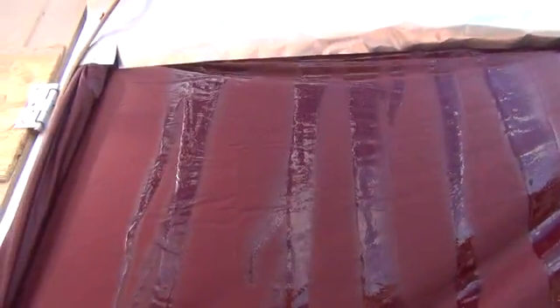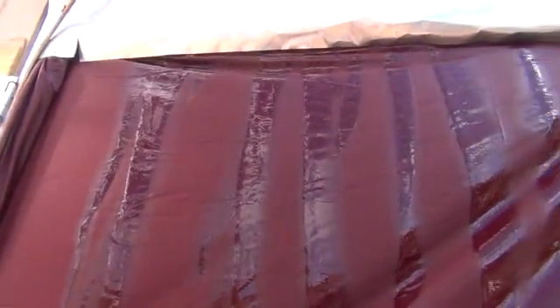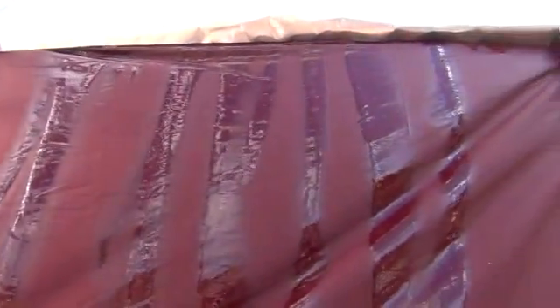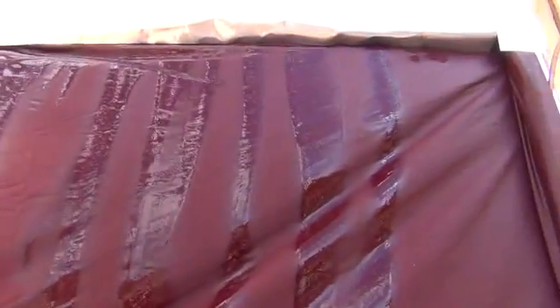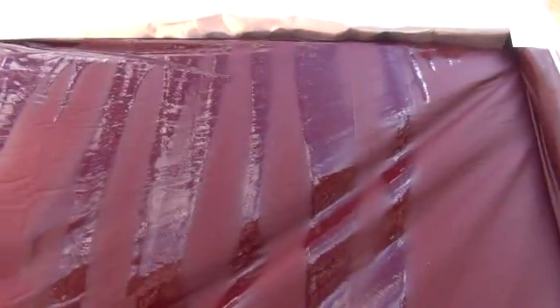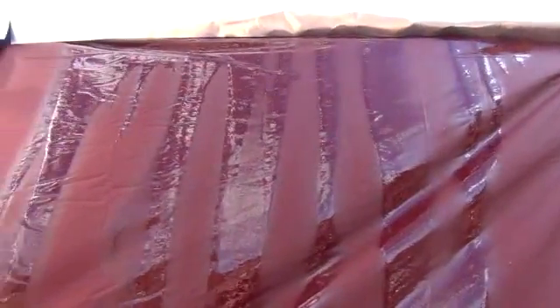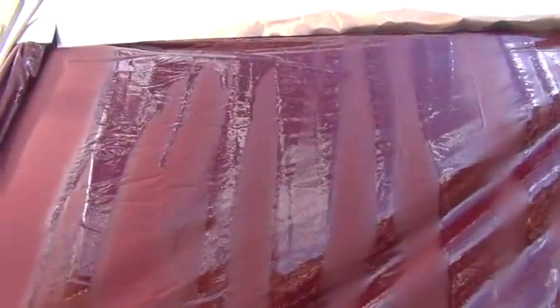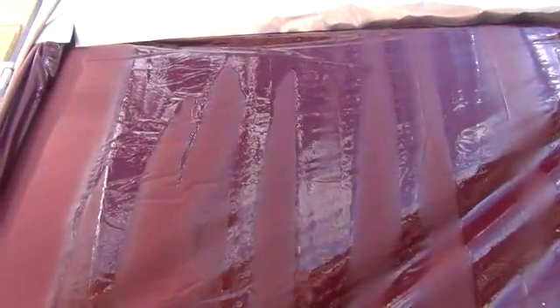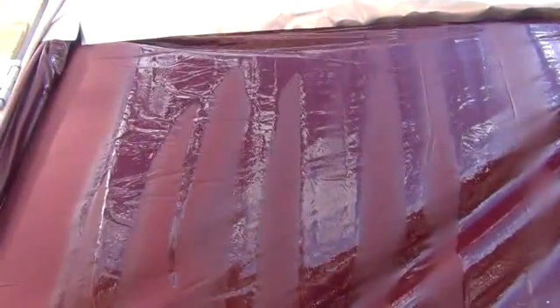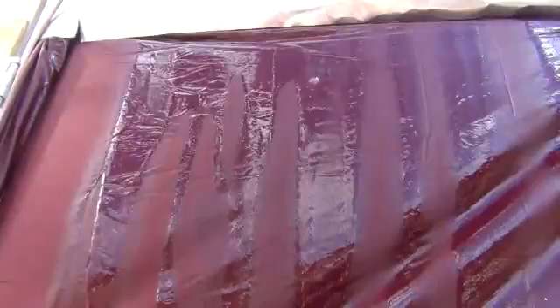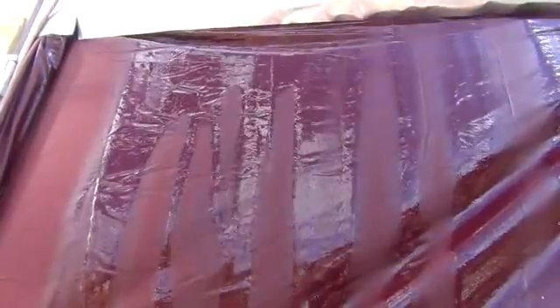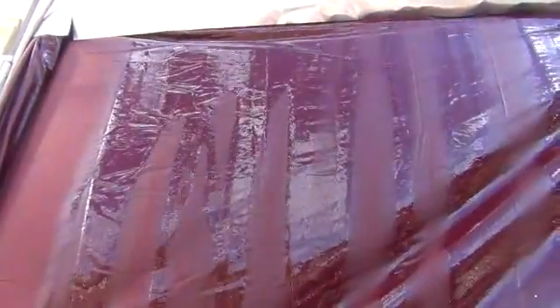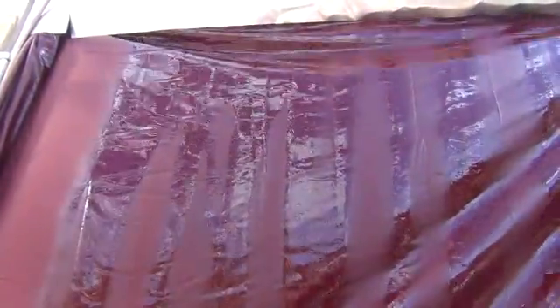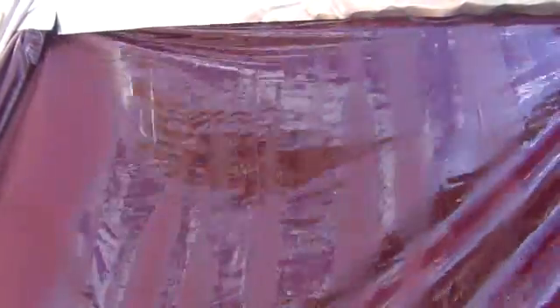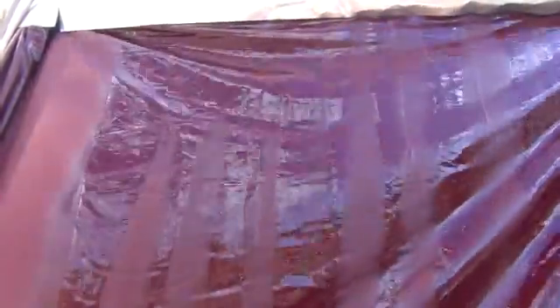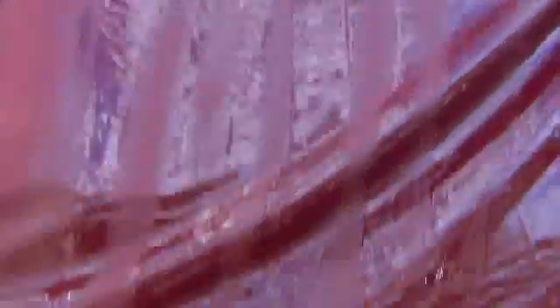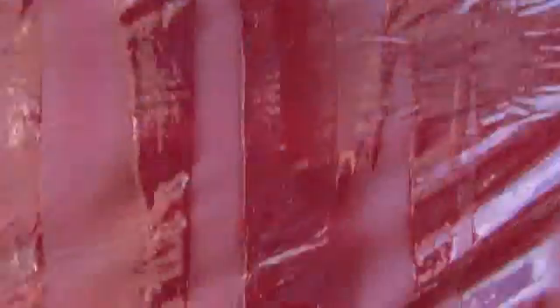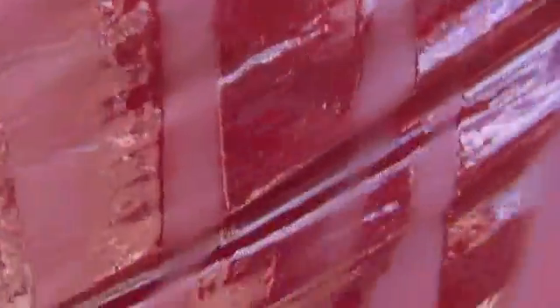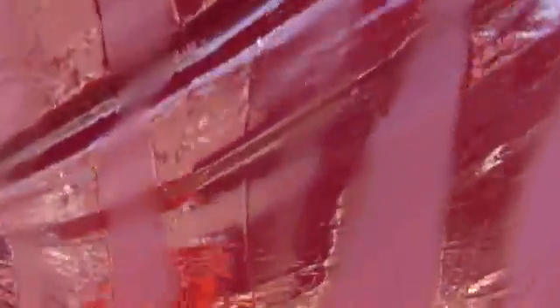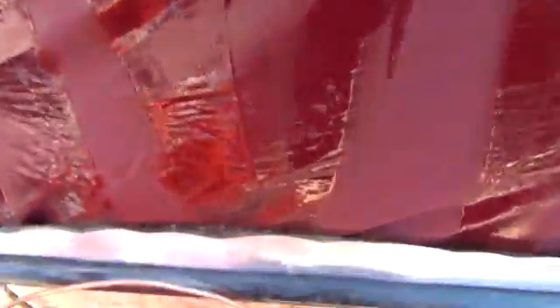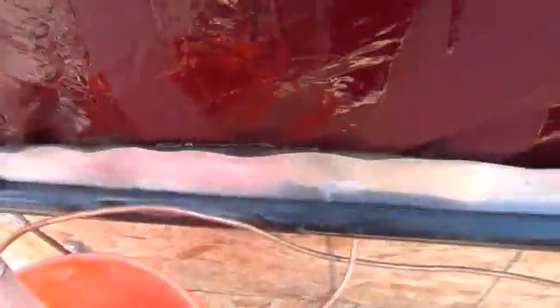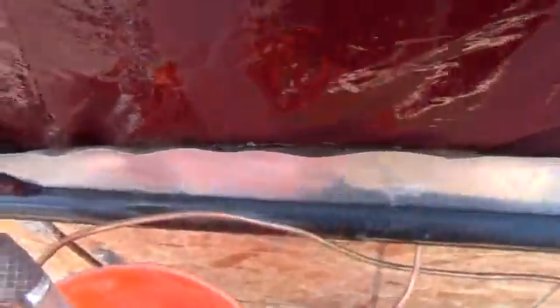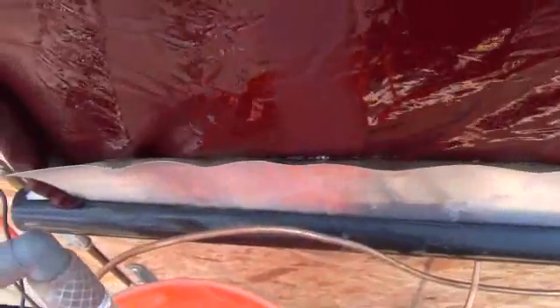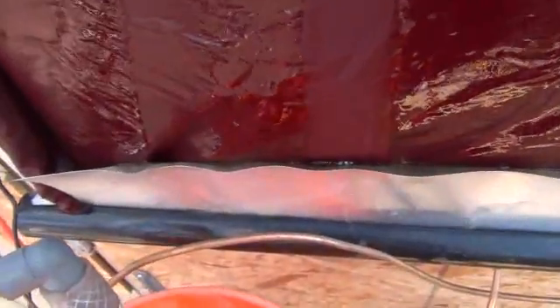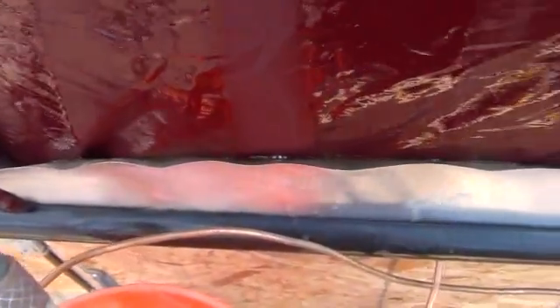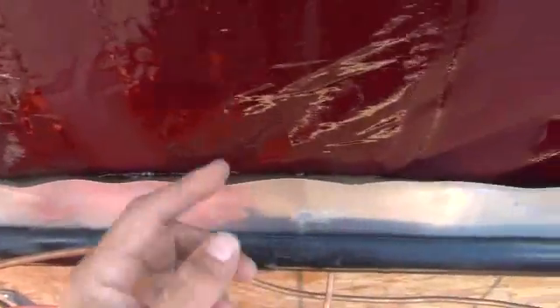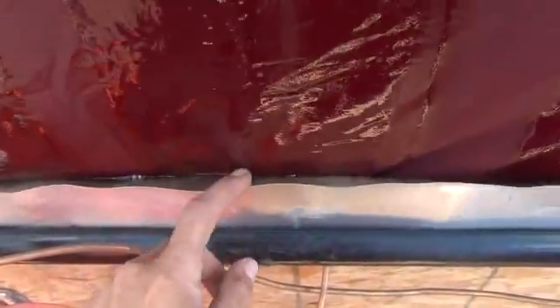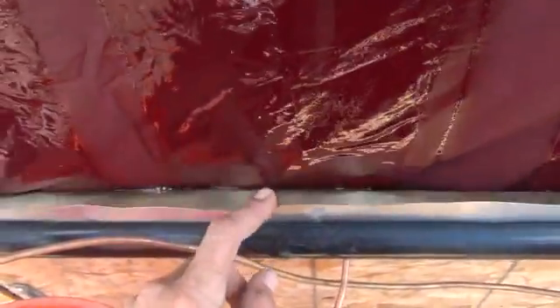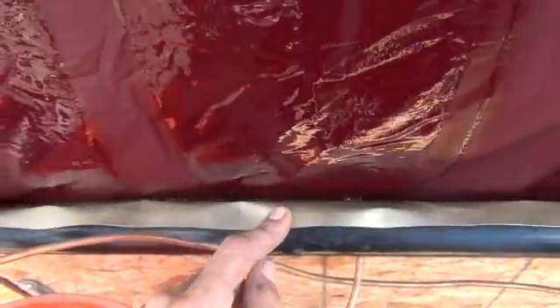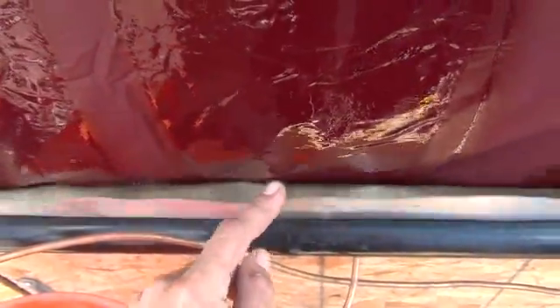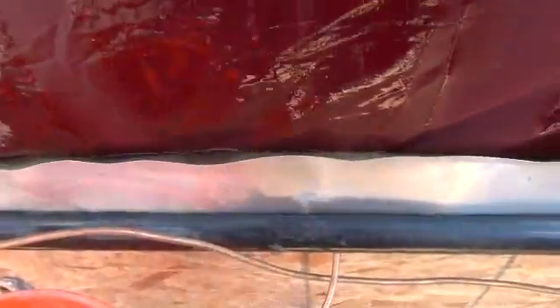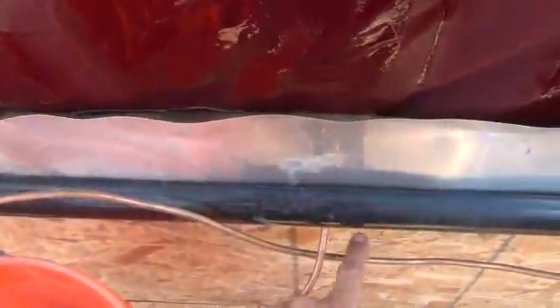That'll start evening itself out once it fully starts saturating the sheet, which is now running all the way down inside of our flashing piece — on the inside and the outside — catching all that and making sure it ends up in the reservoir.